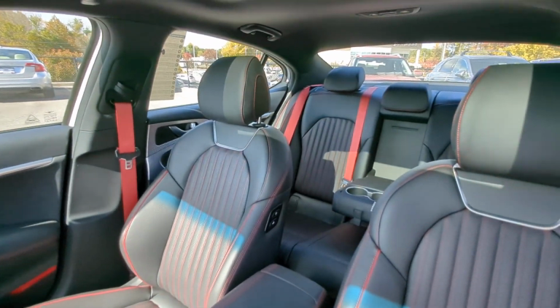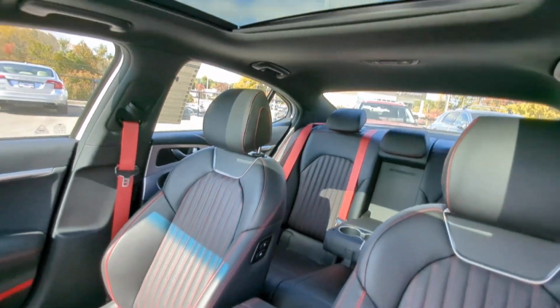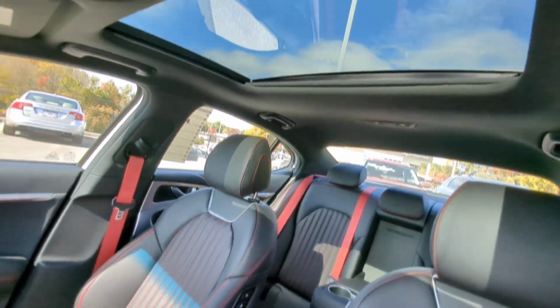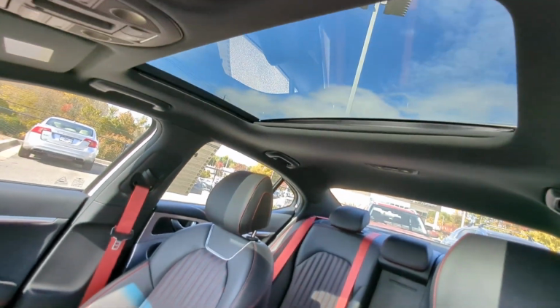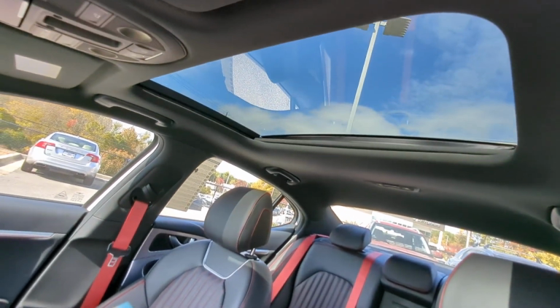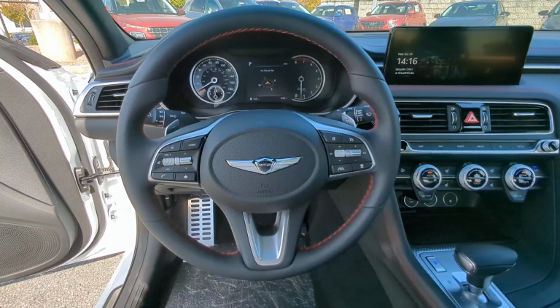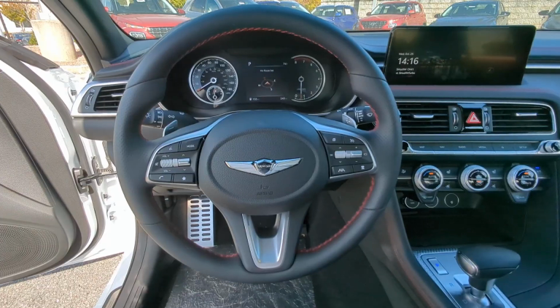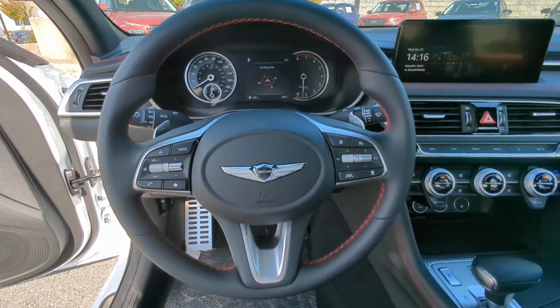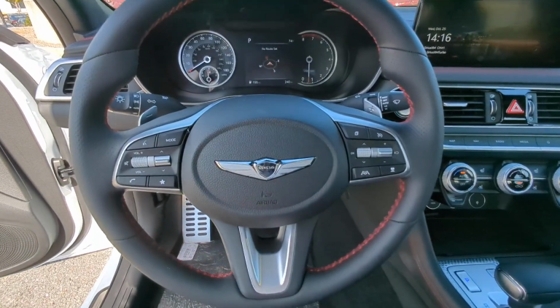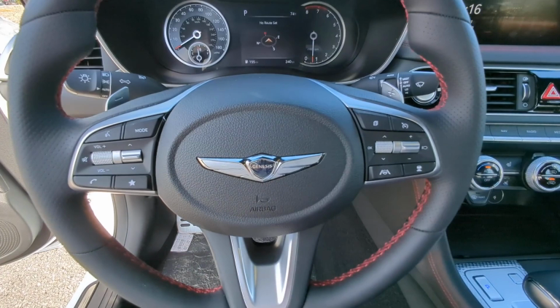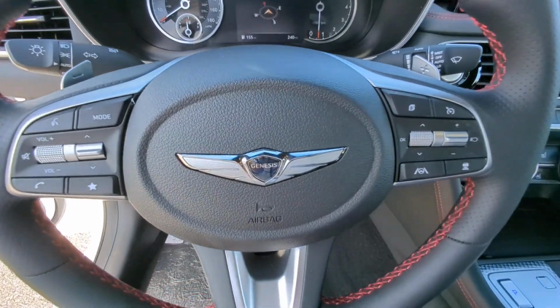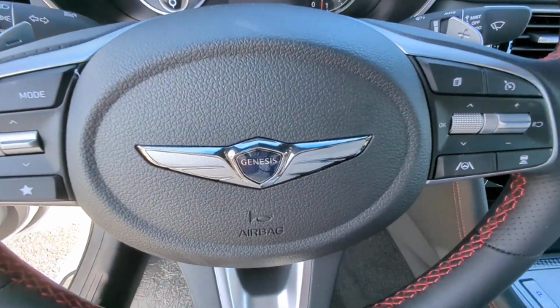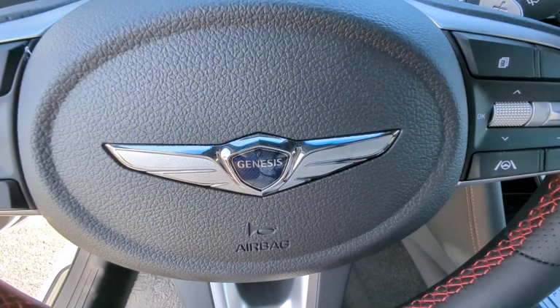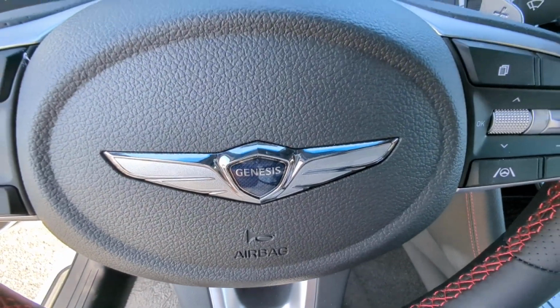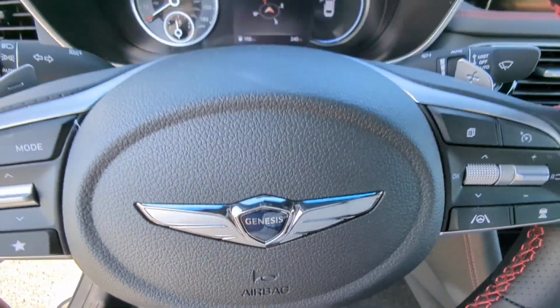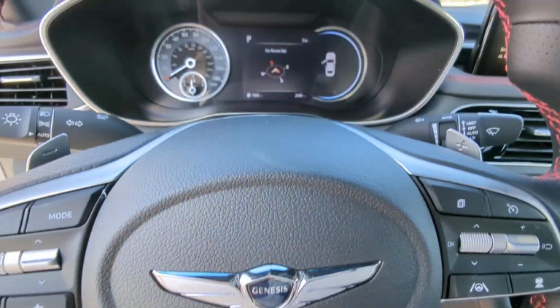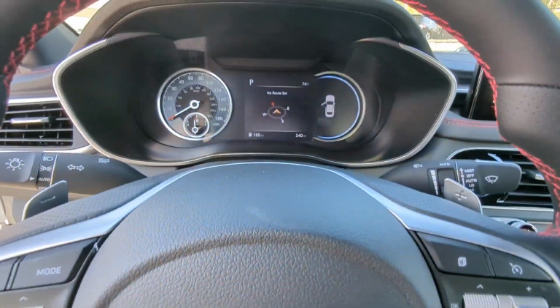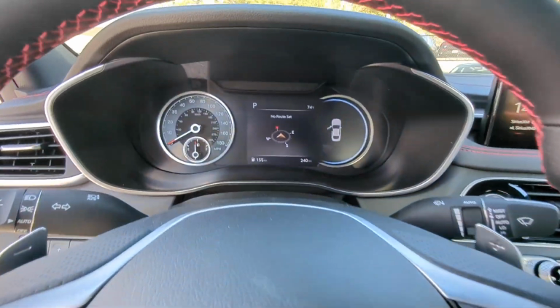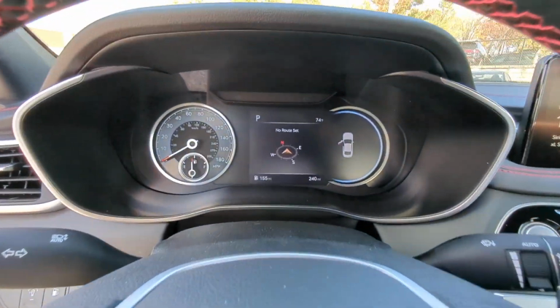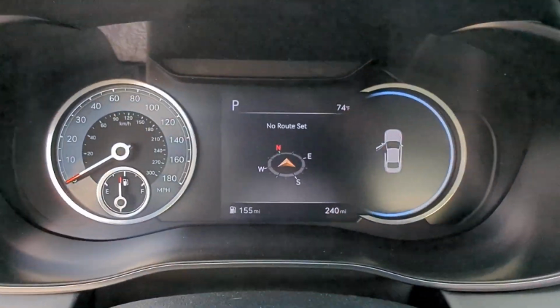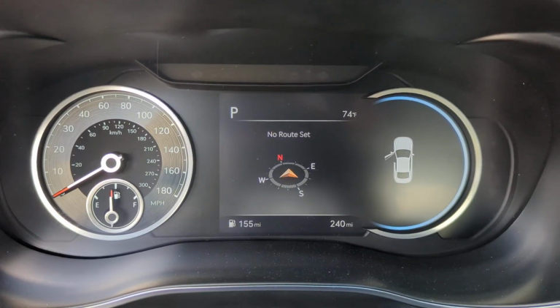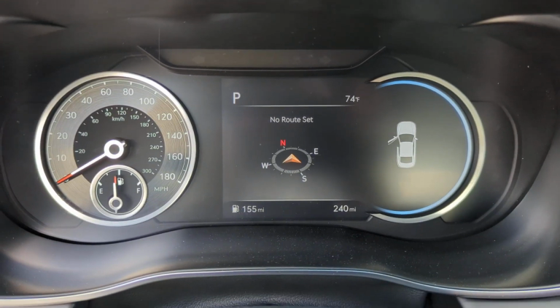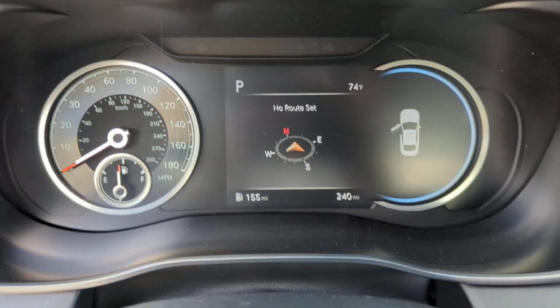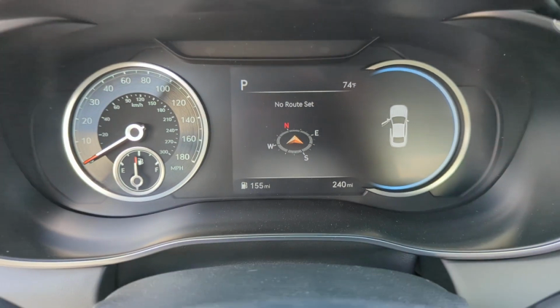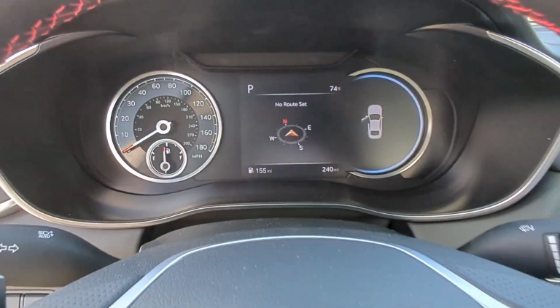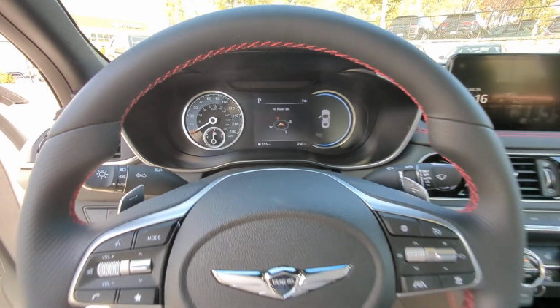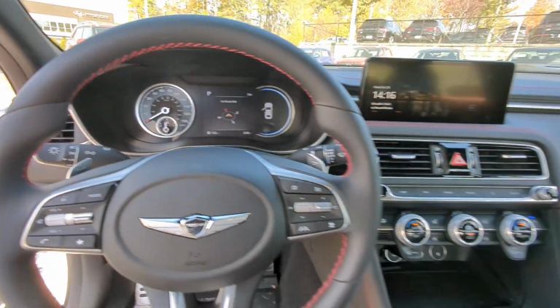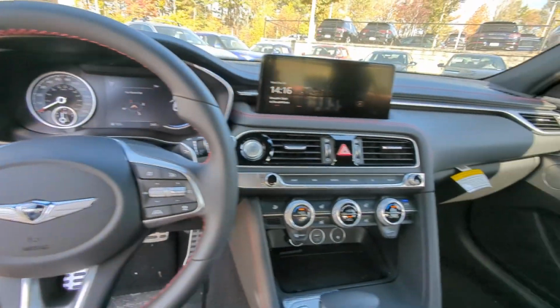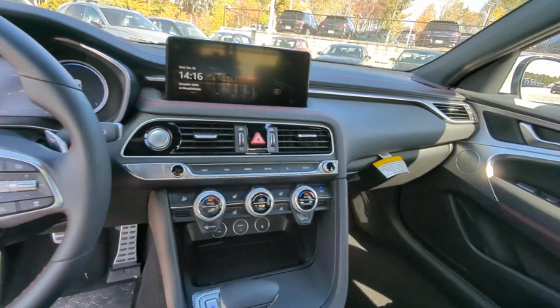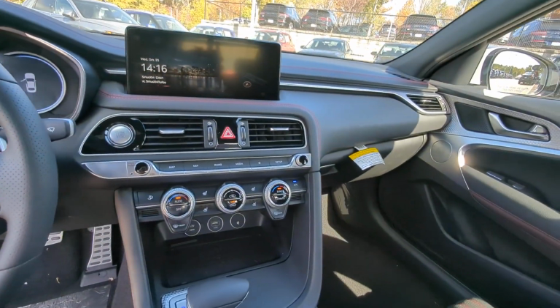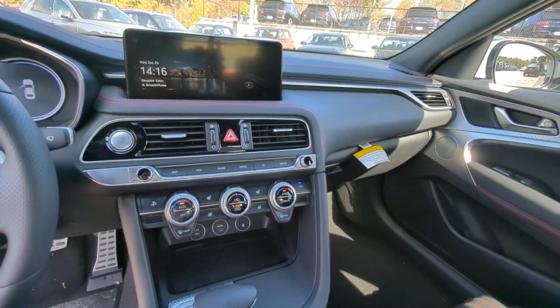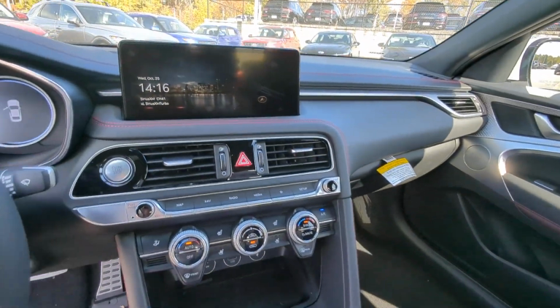Feel the thrill of being at the top of your game in this exceptional Genesis G70. Treat yourself to a test drive today. Our staff will toss you the keys and give you an outstanding customer experience.